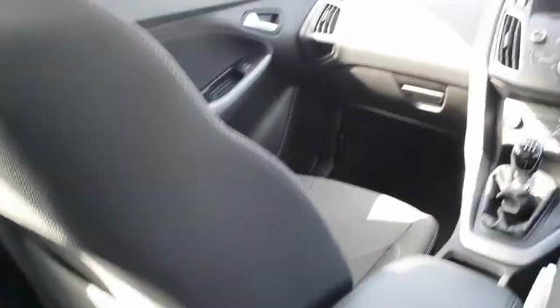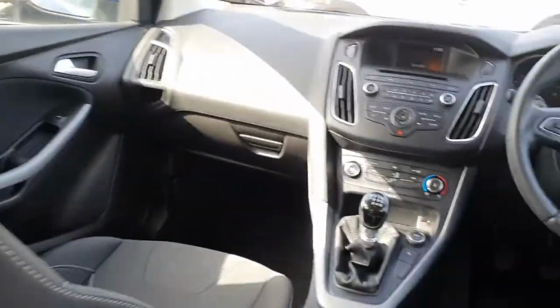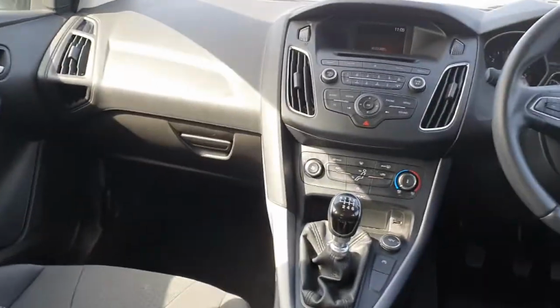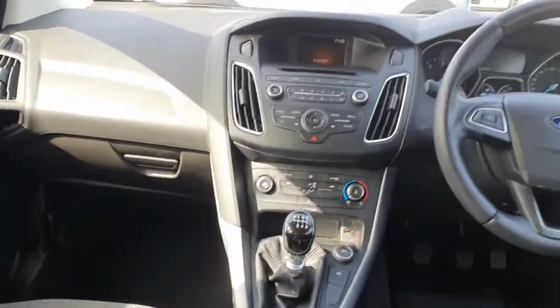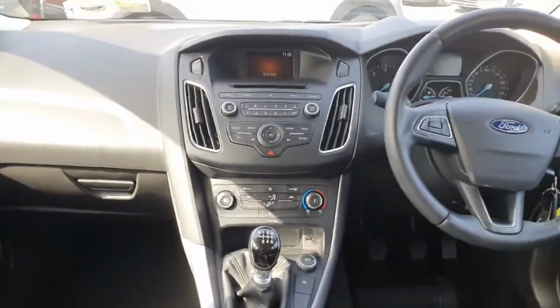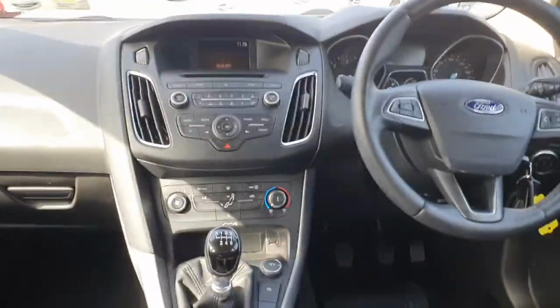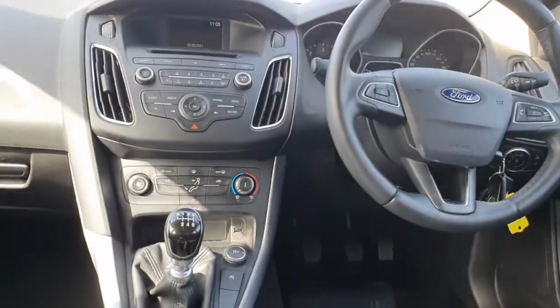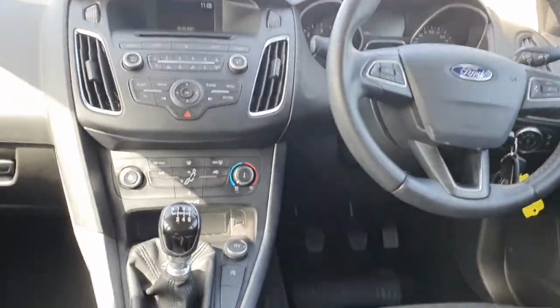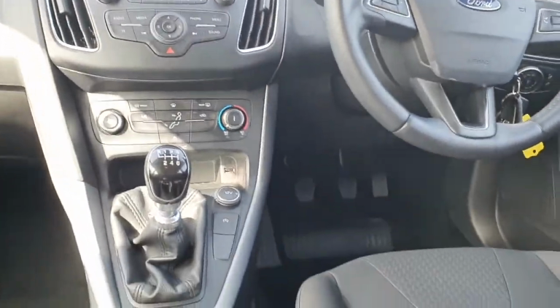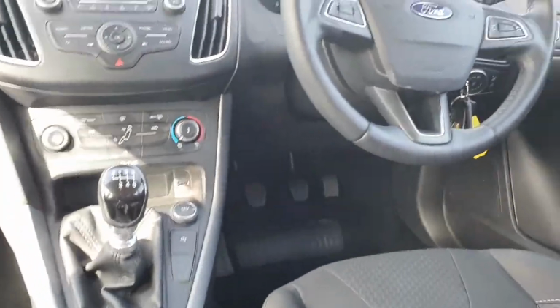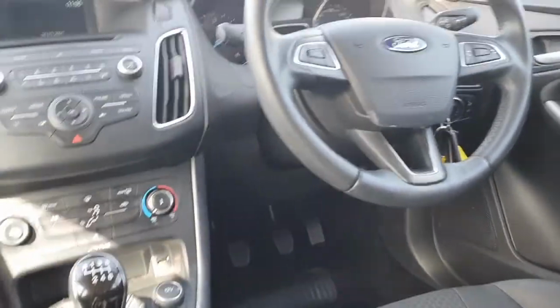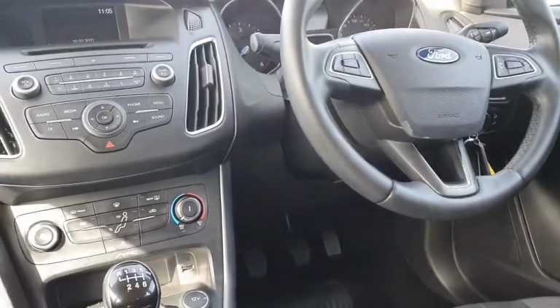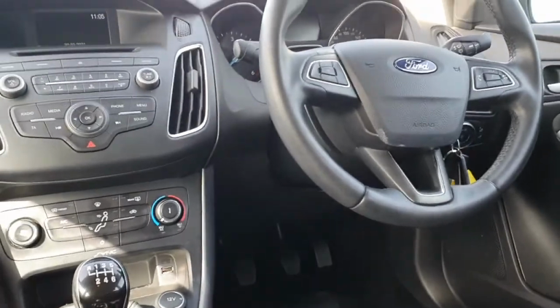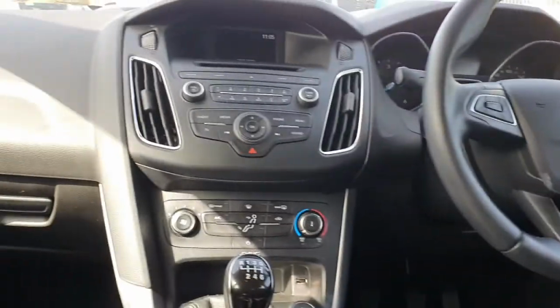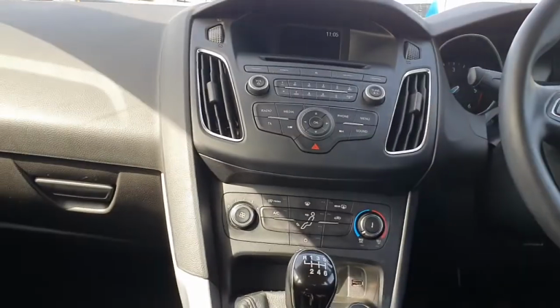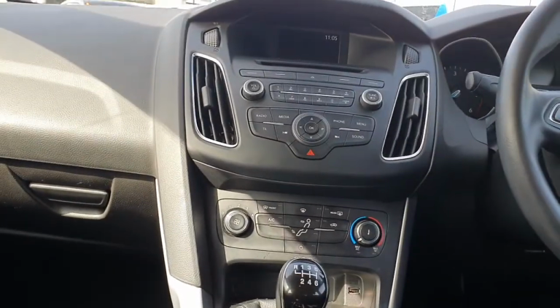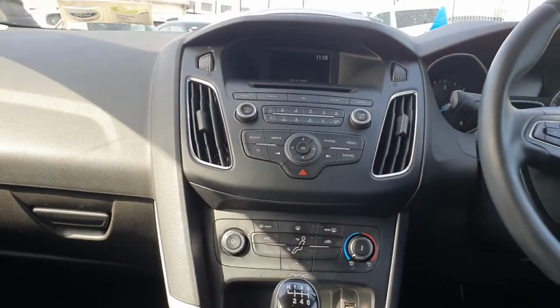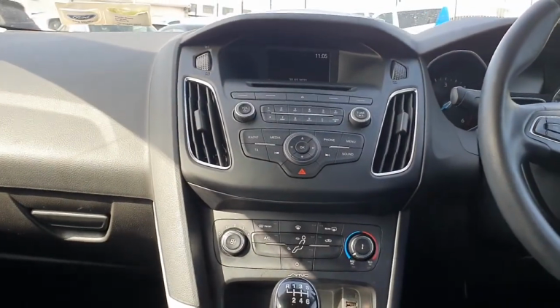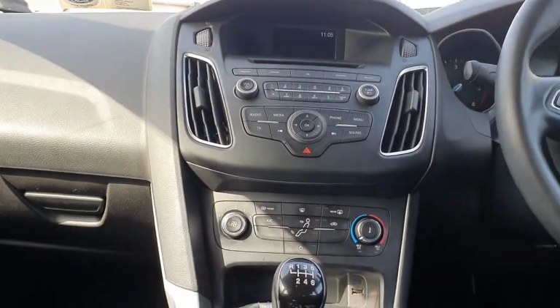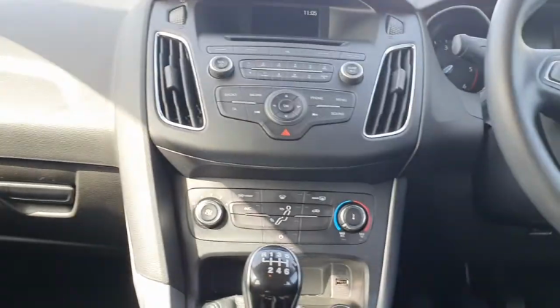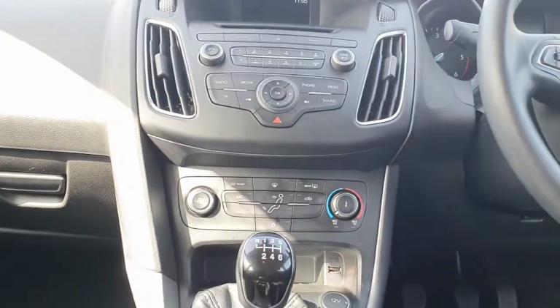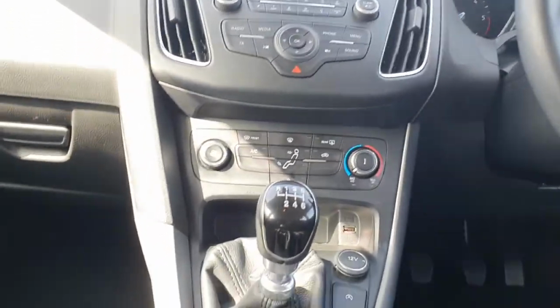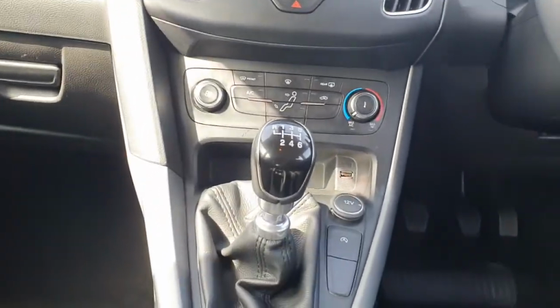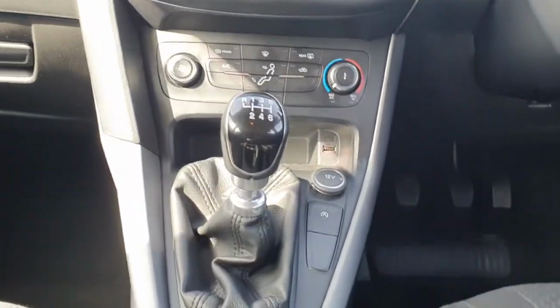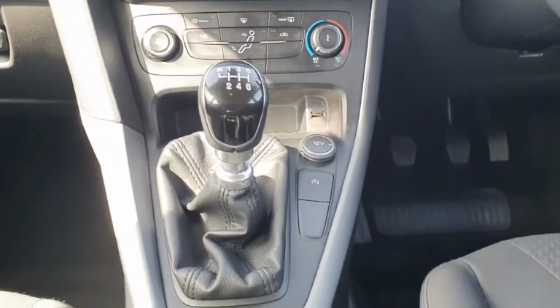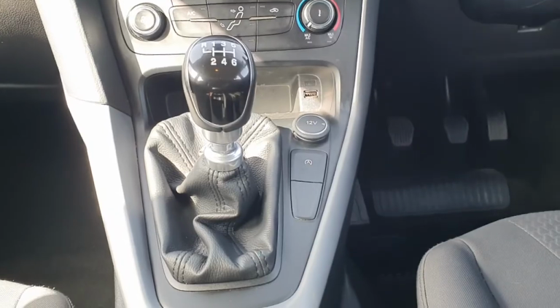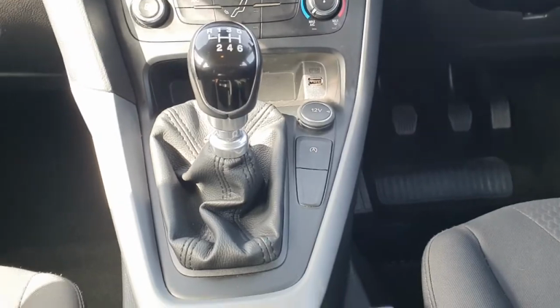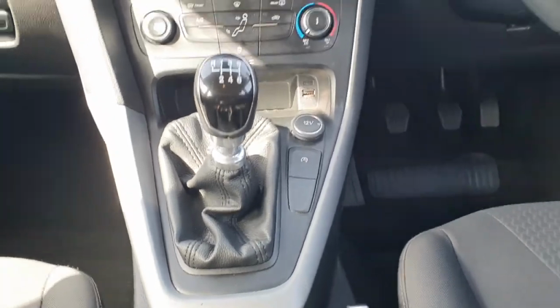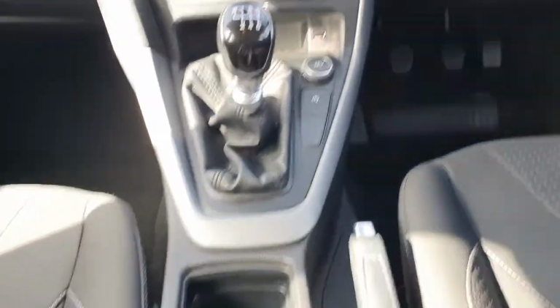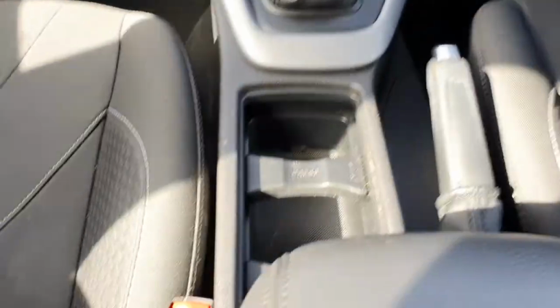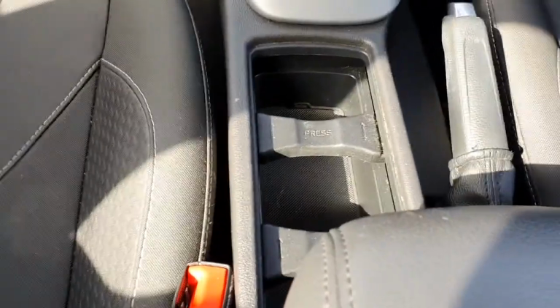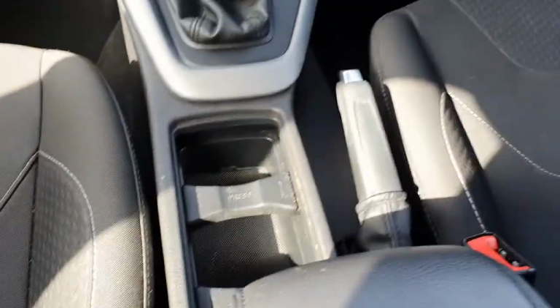We also have two ISOFIX points, front electric windows, multifunction steering wheel, Bluetooth media radio with a CD player, aircon climate control, 6 speed manual gearbox, and a stop-start system.